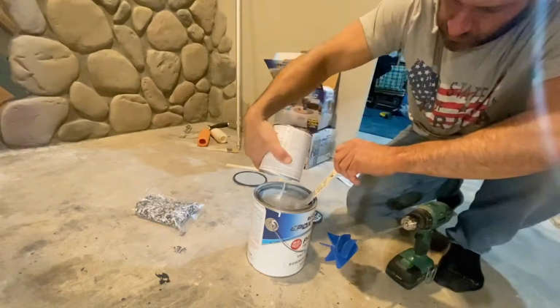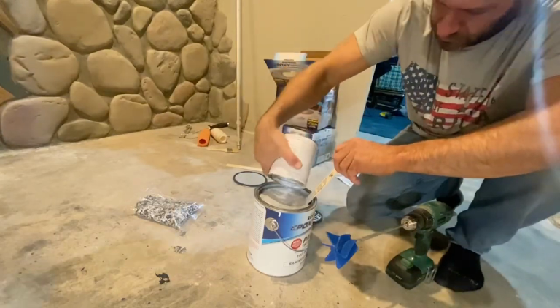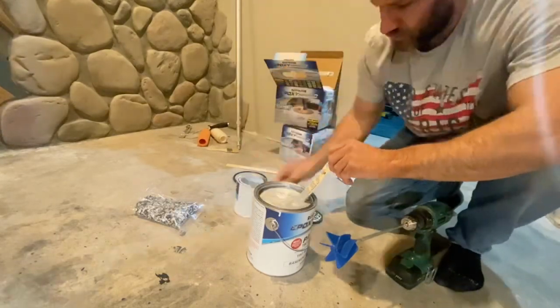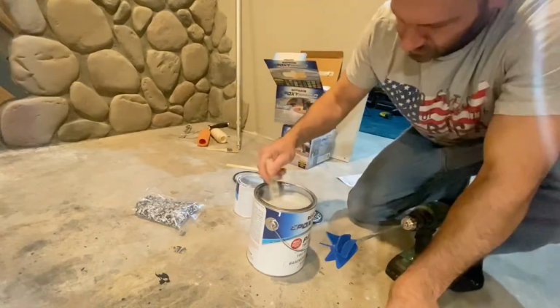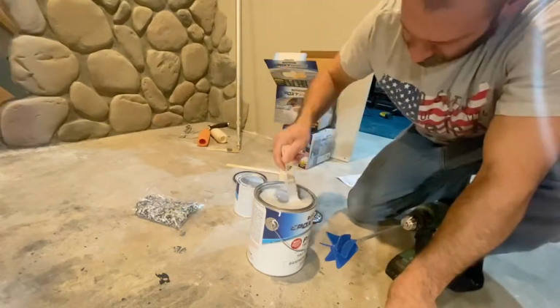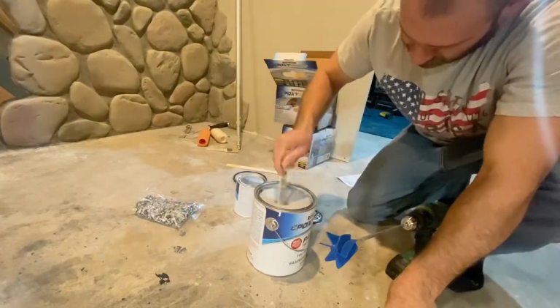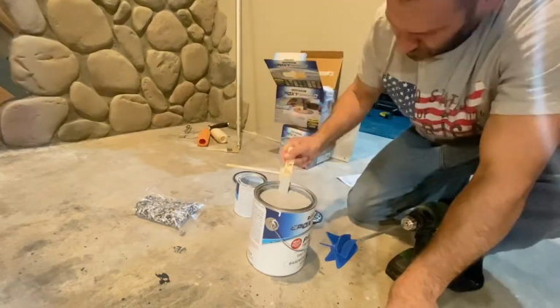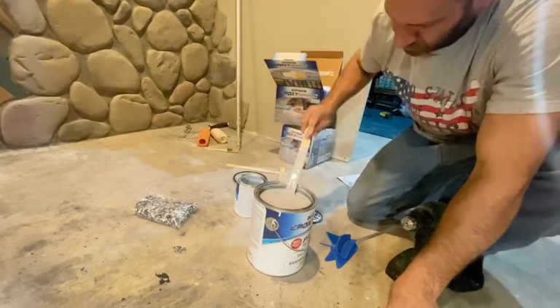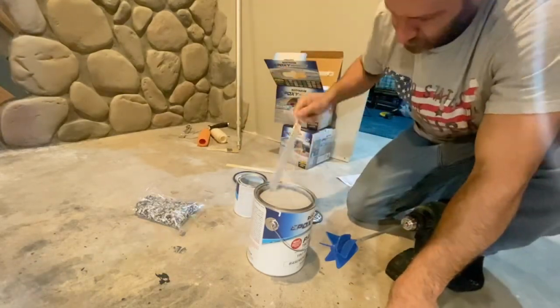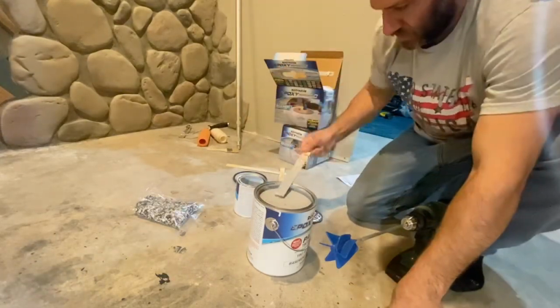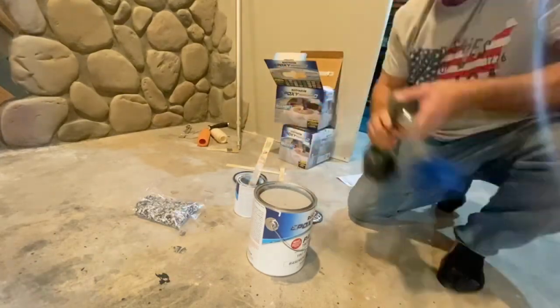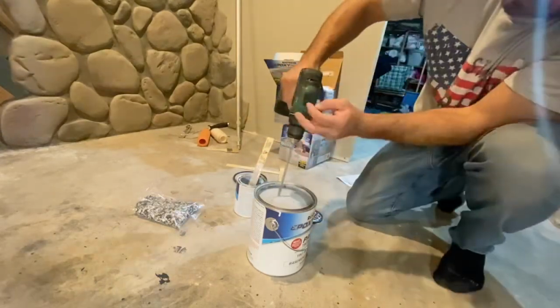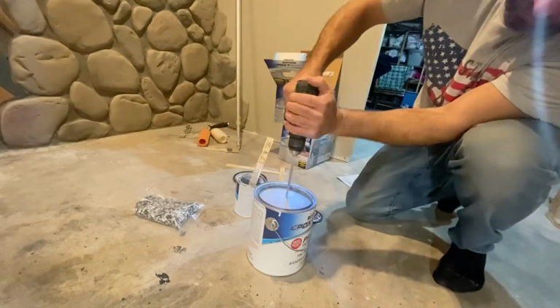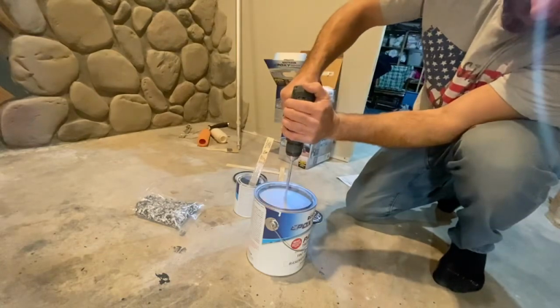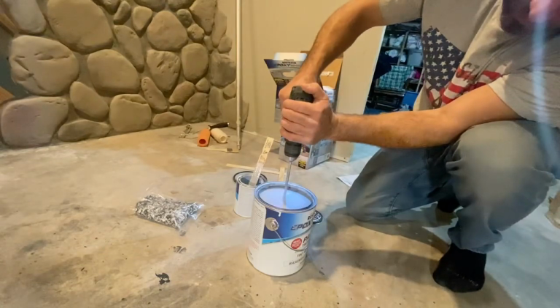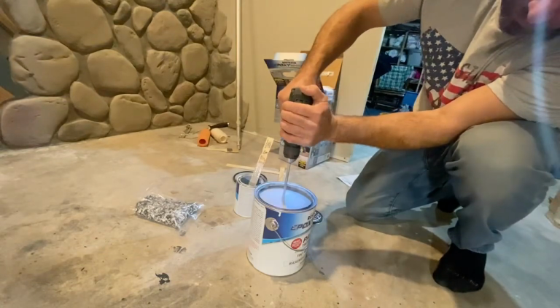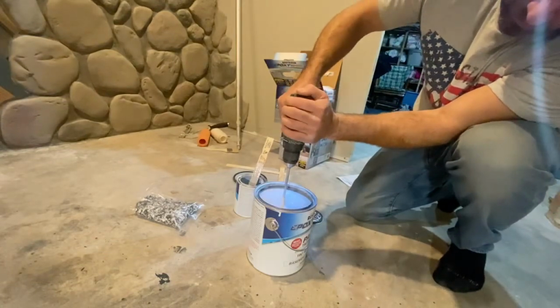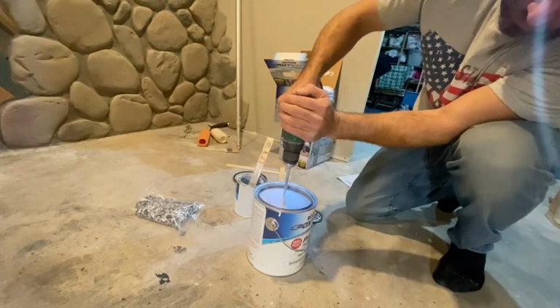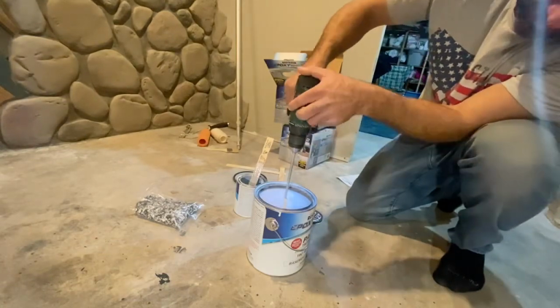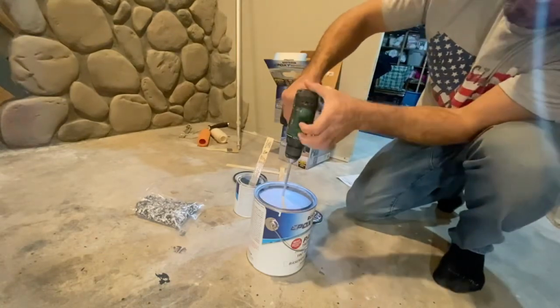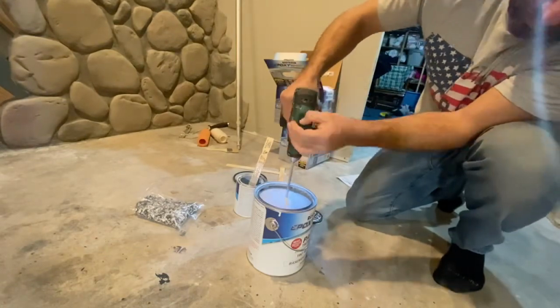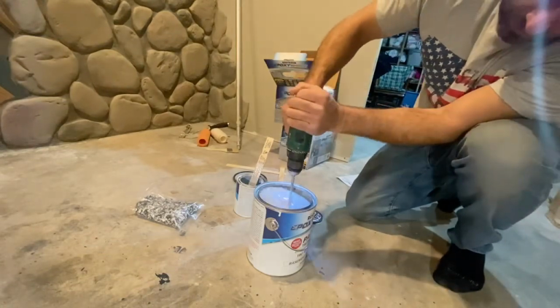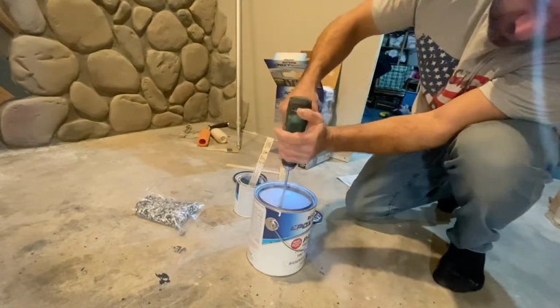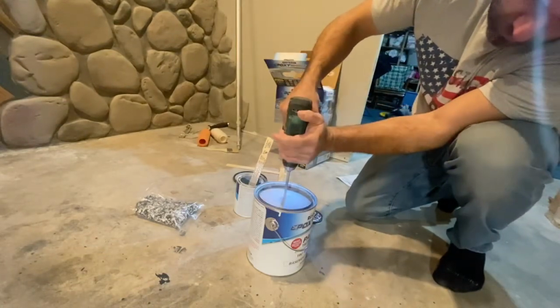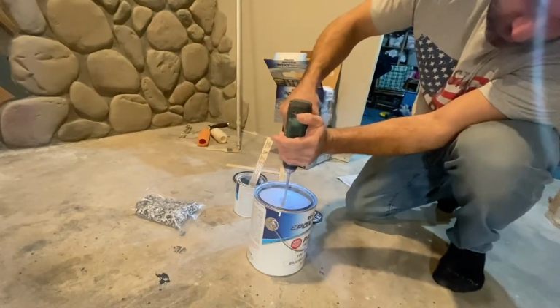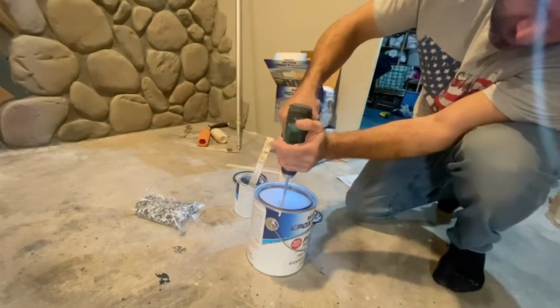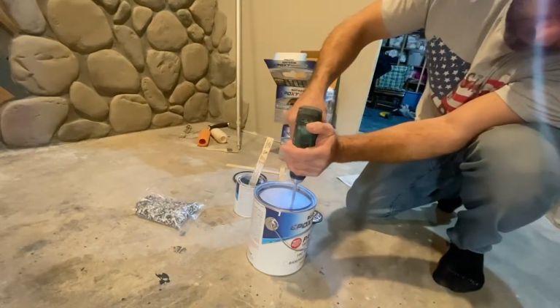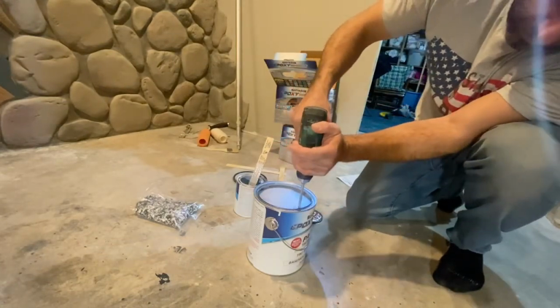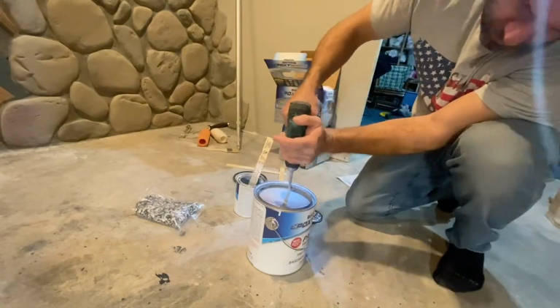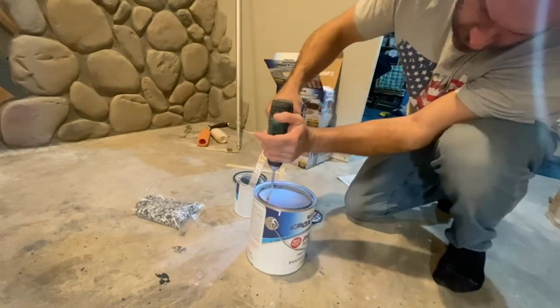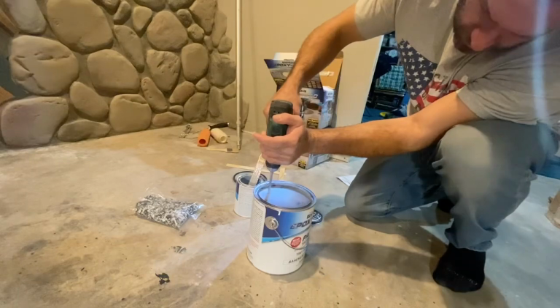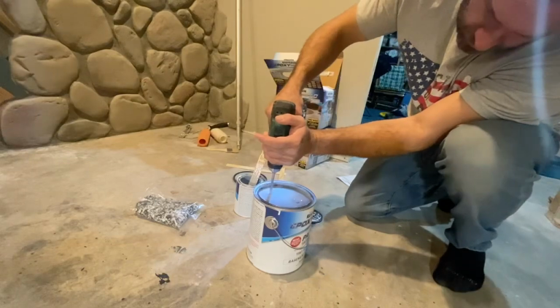You can see me mixing it there. I got that little pinwheel on my Master Force drill, and it was actually kind of fun mixing it for three minutes.